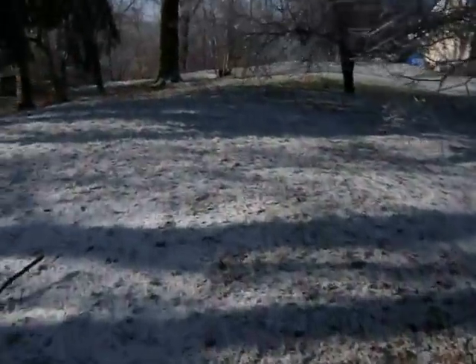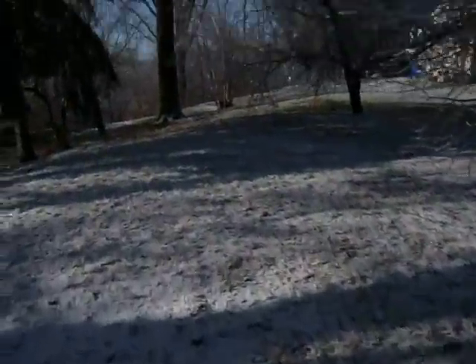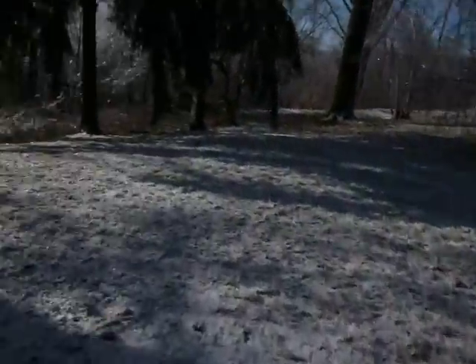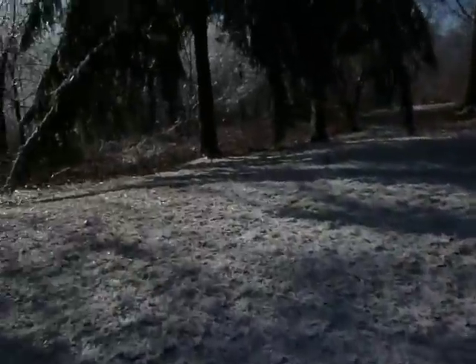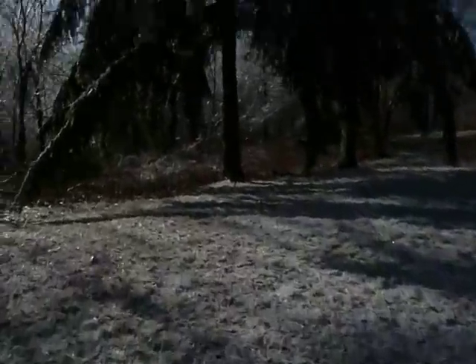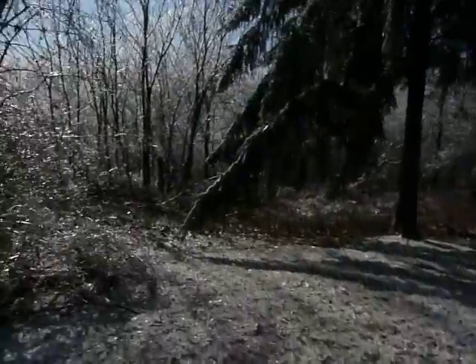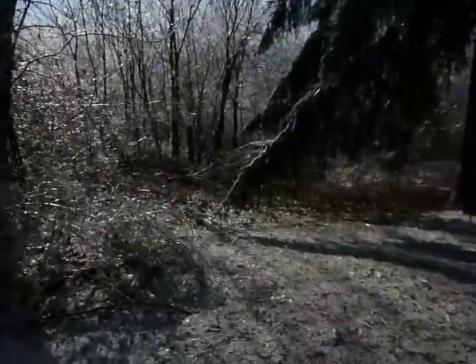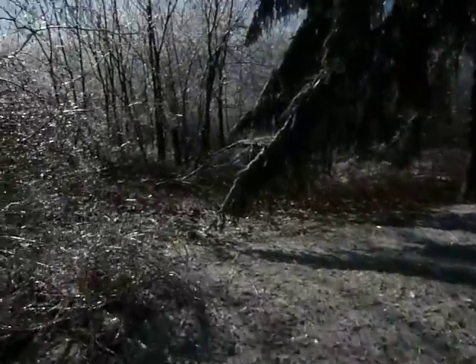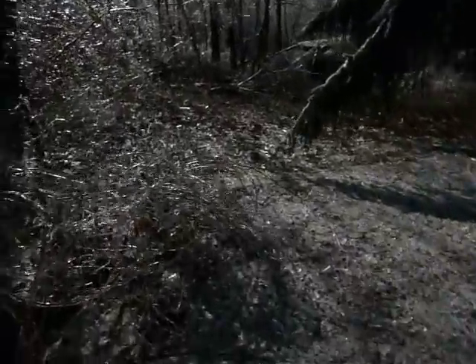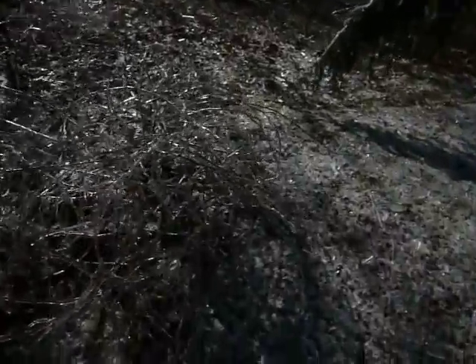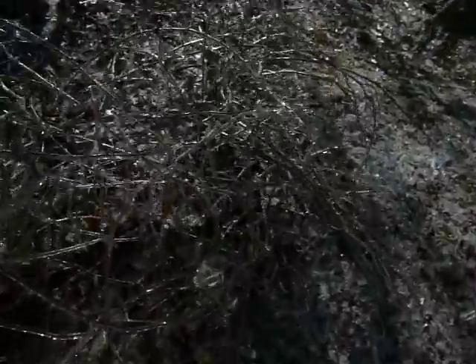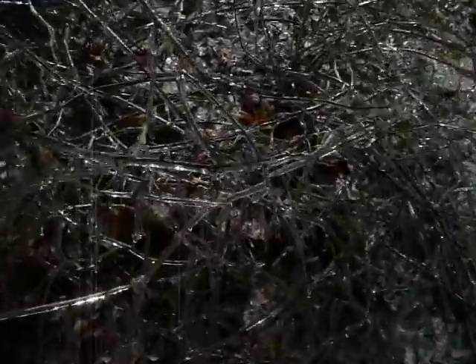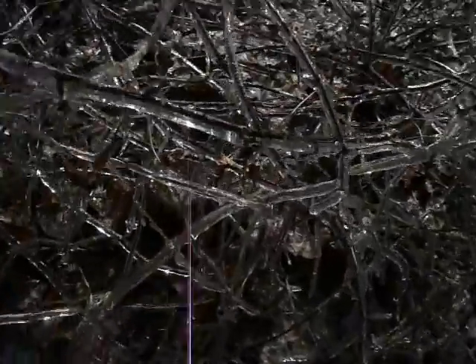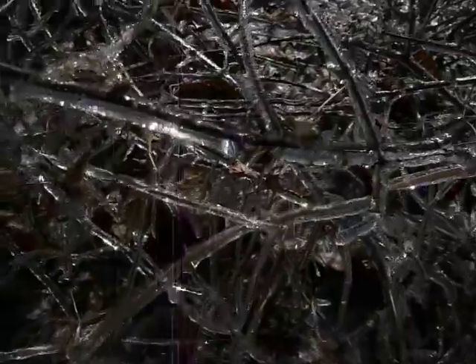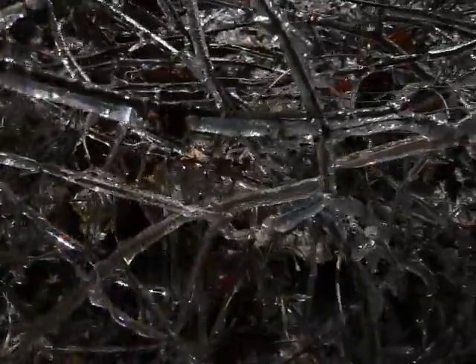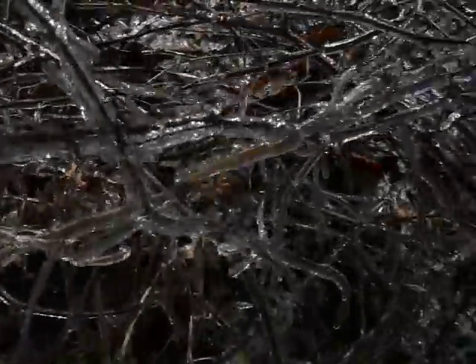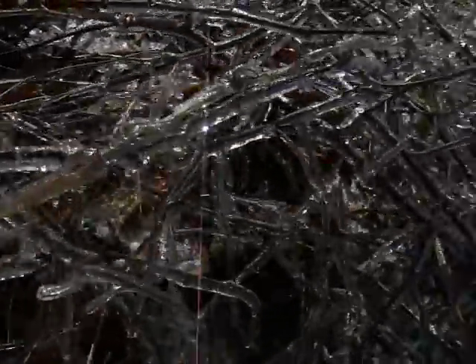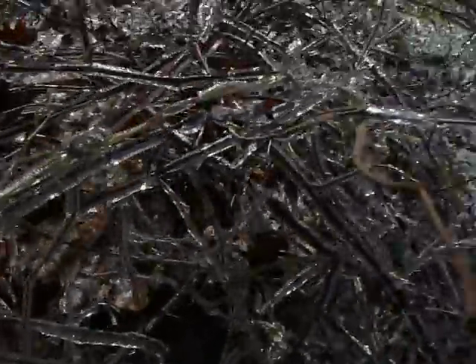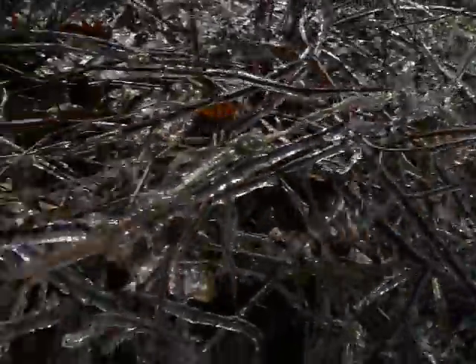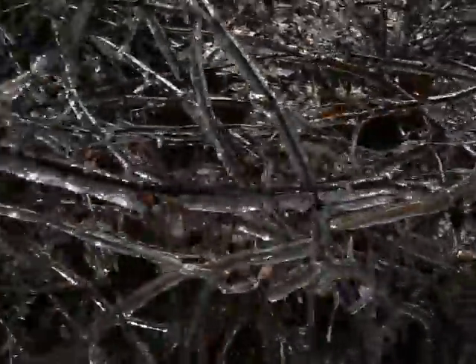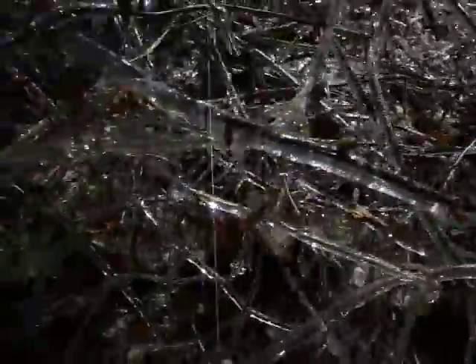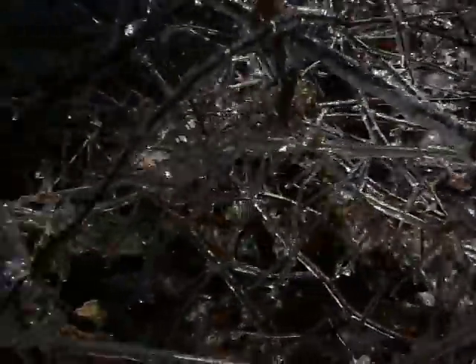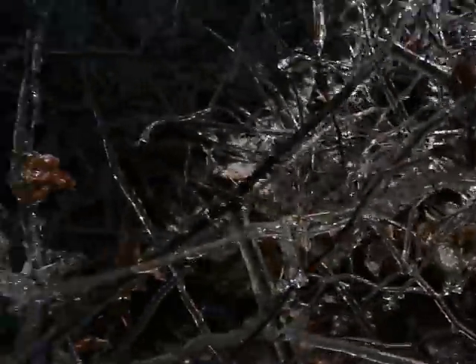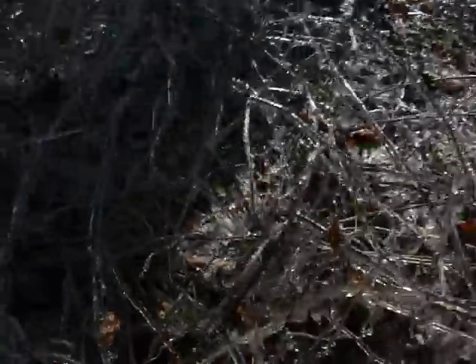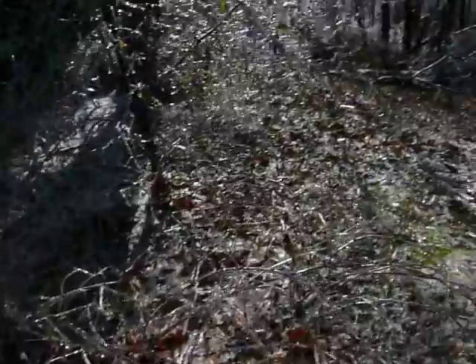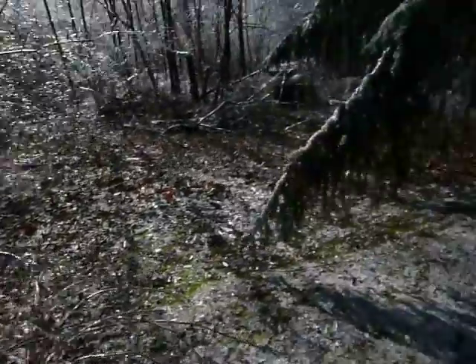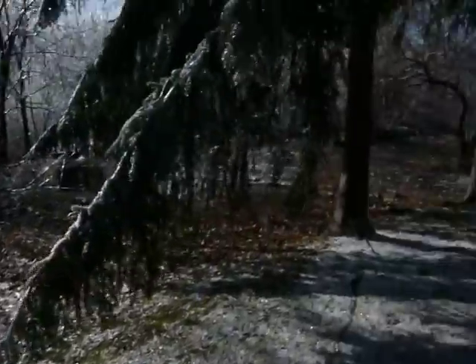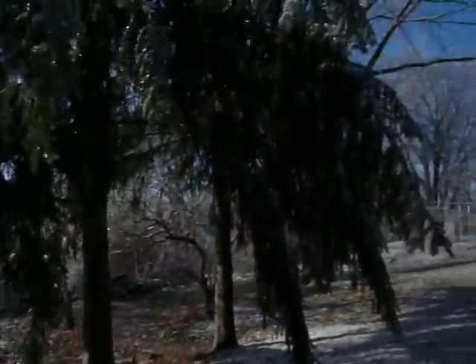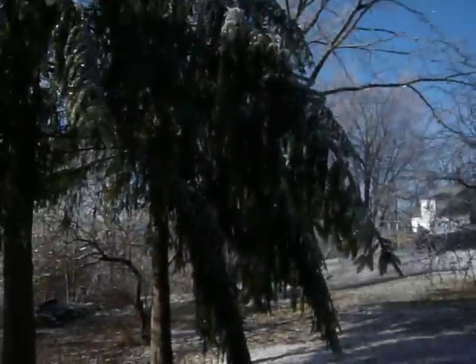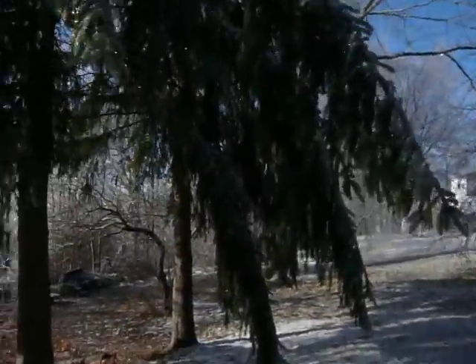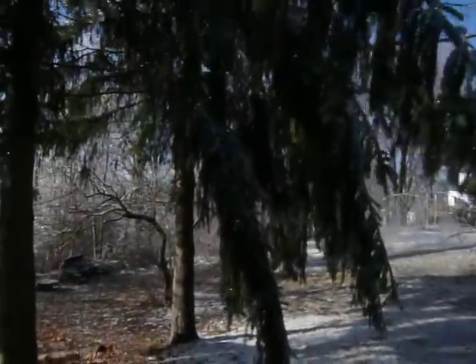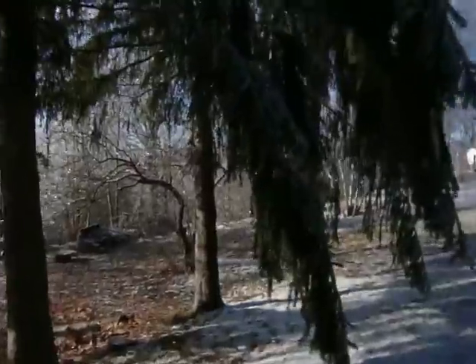Coming over here you can just kind of see the extent of the ice. We probably had half to three-quarters of an inch of ice accumulate on flat surfaces. Everything's bowed.